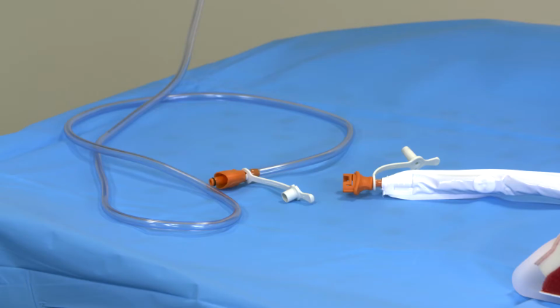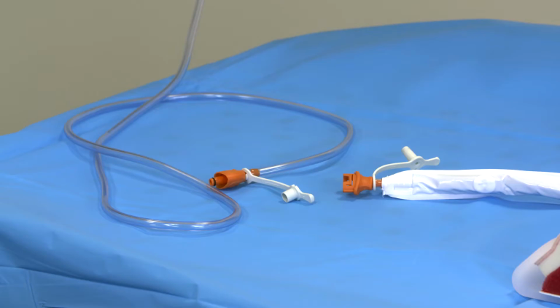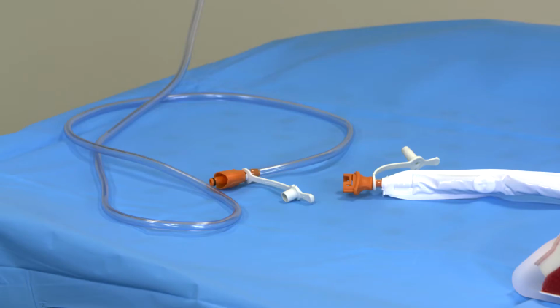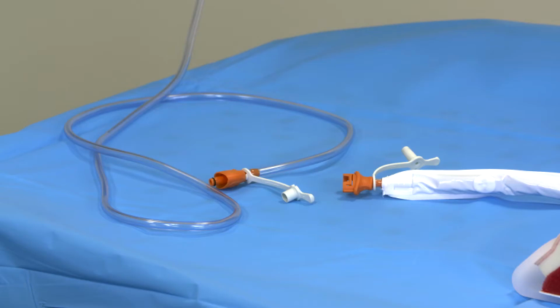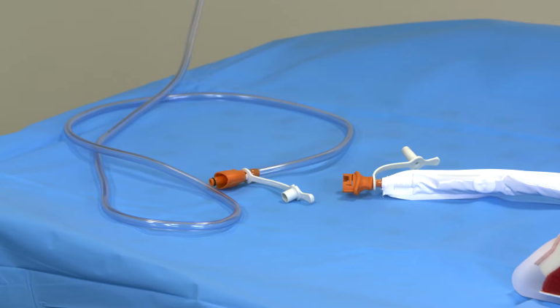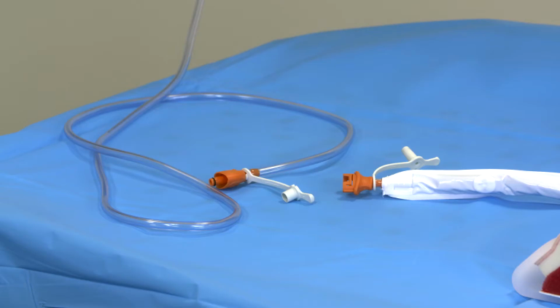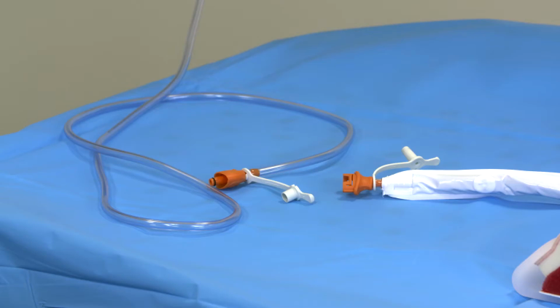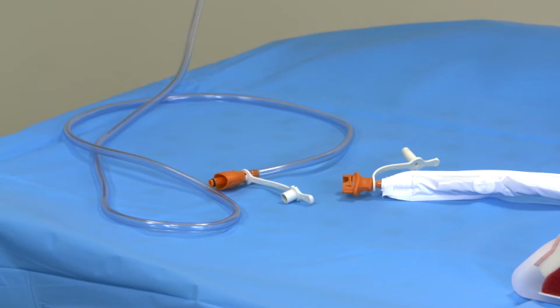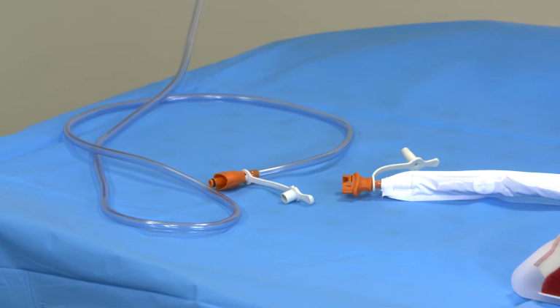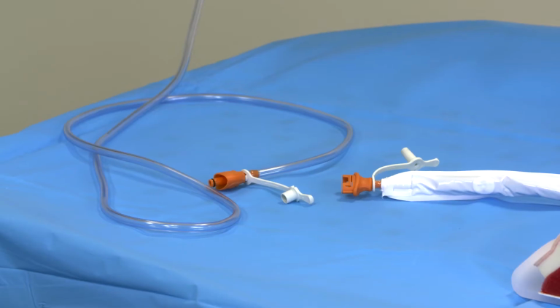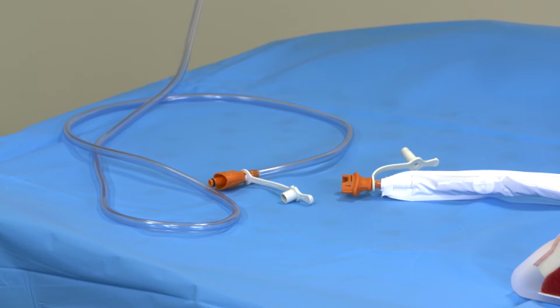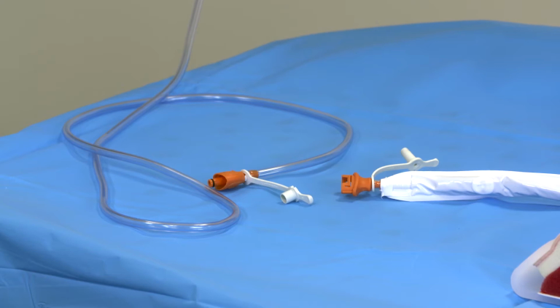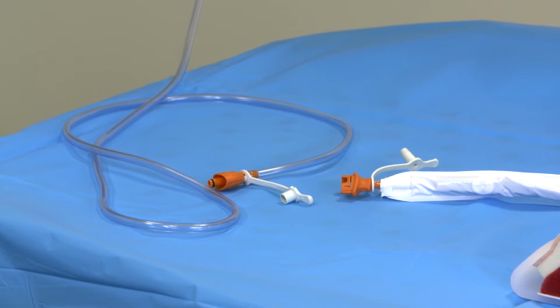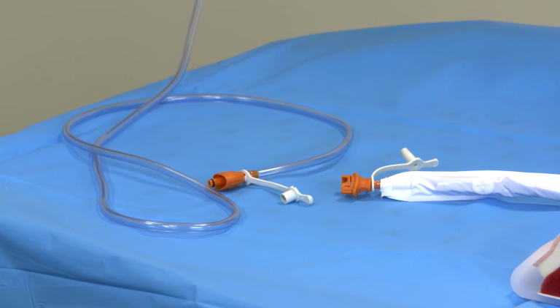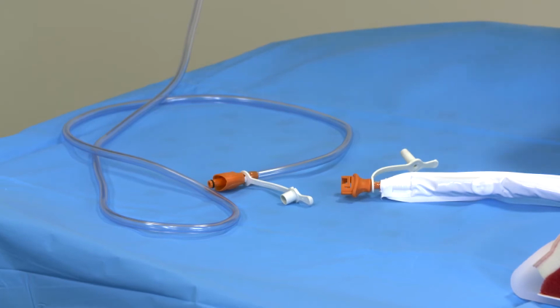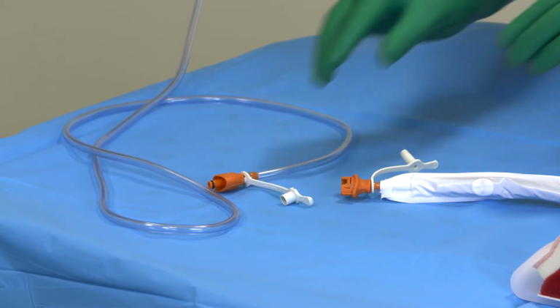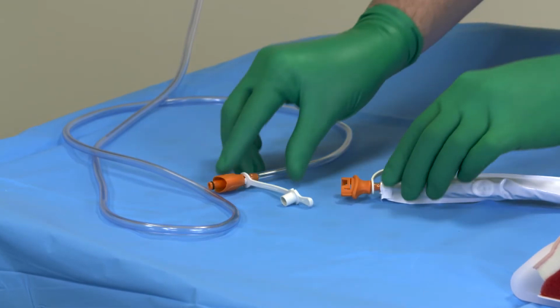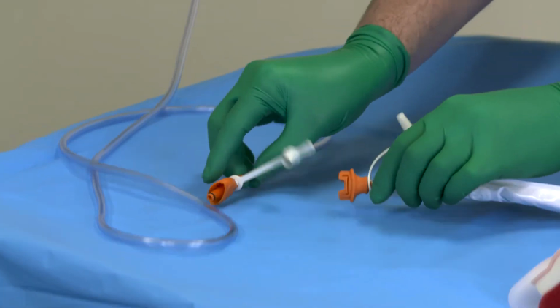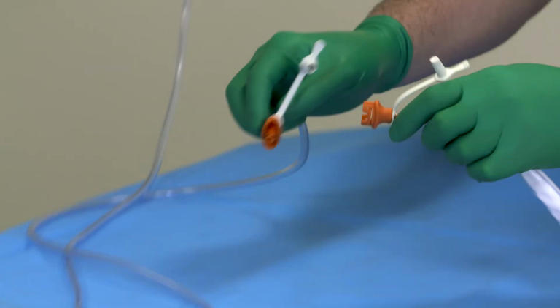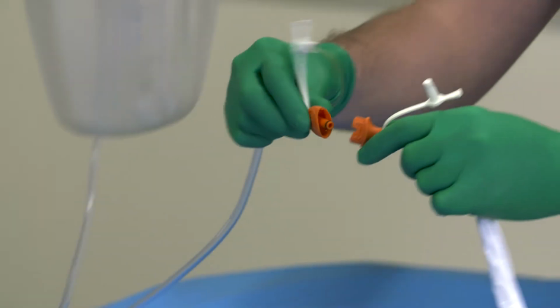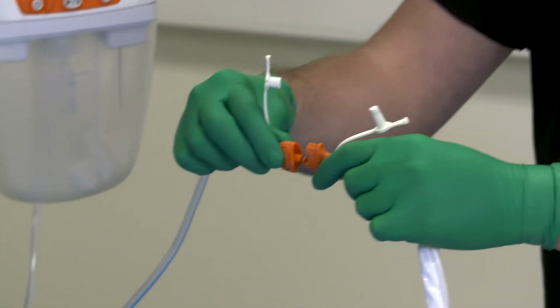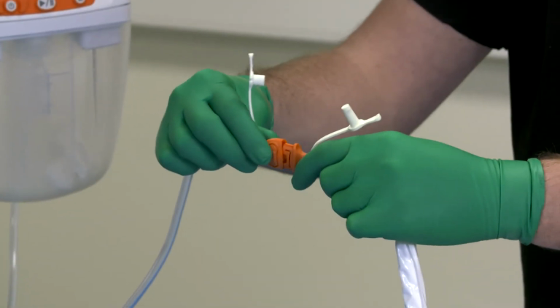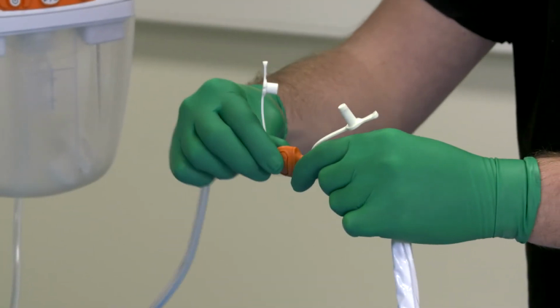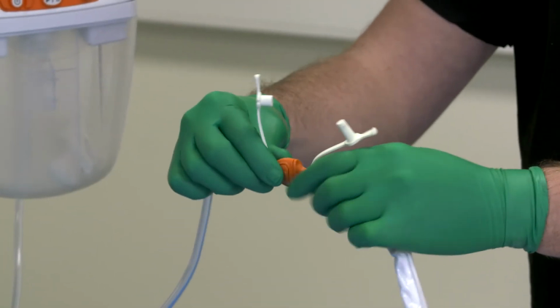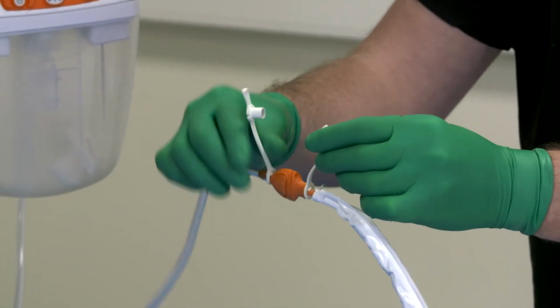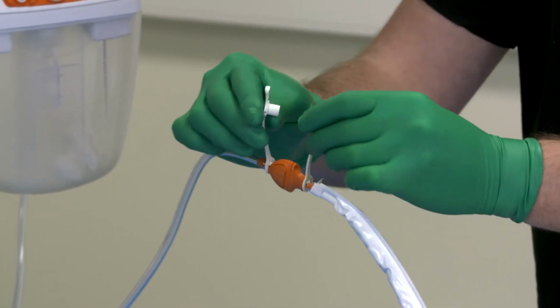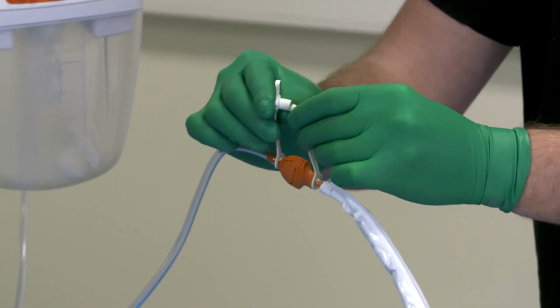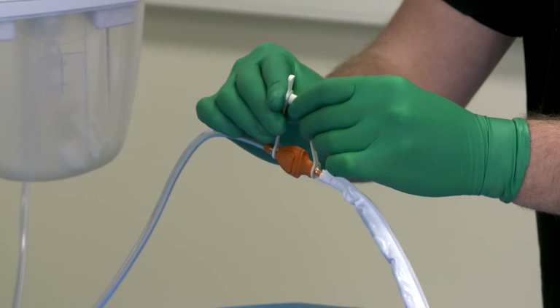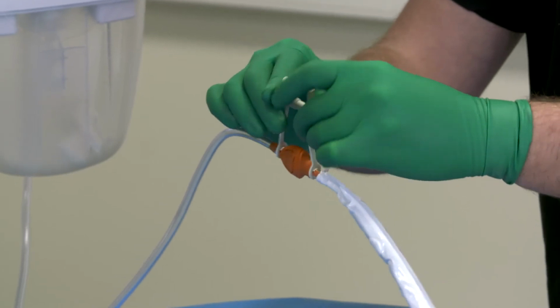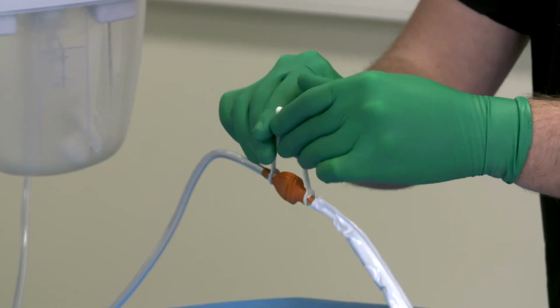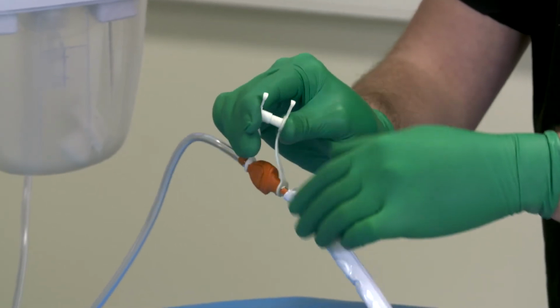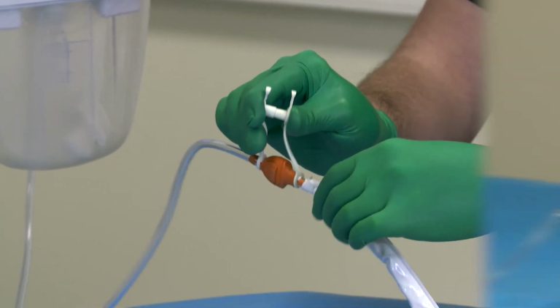Connect the Renesys soft port tubing to the canister tubing by pushing the quick-click connectors together. An audible click indicates the connection is secure.